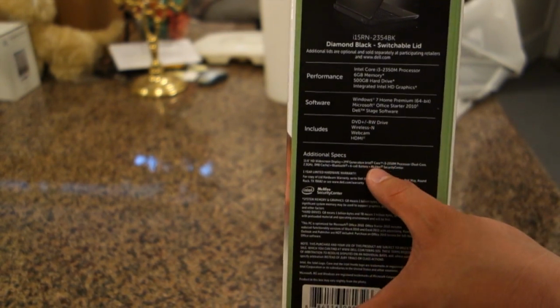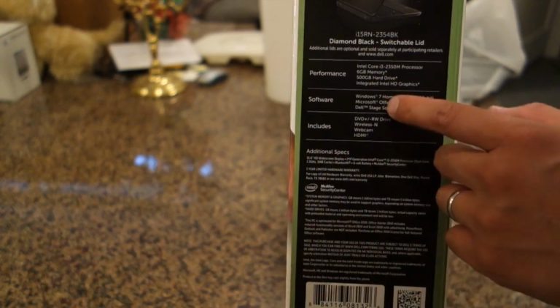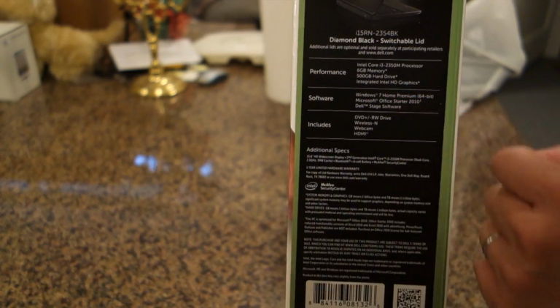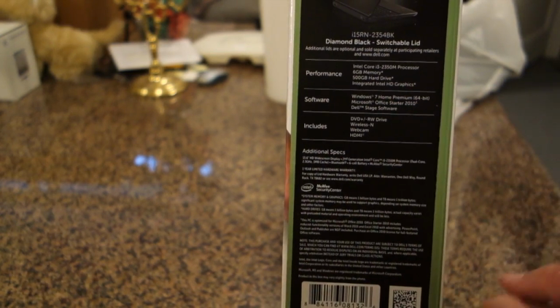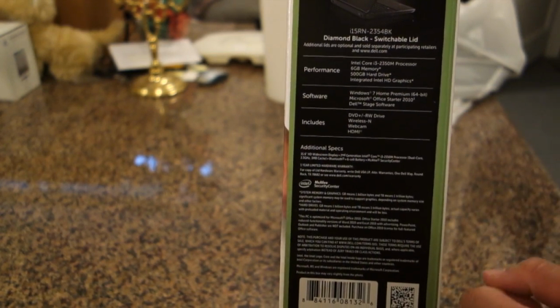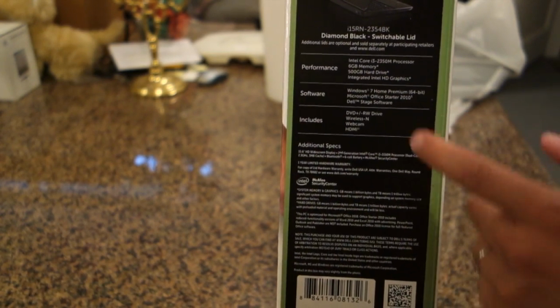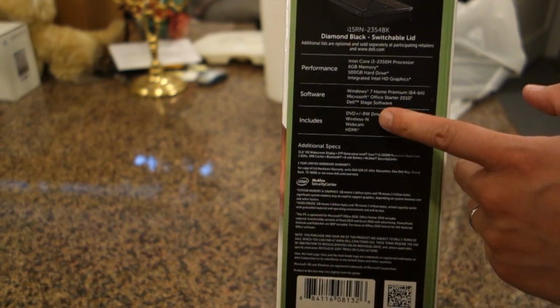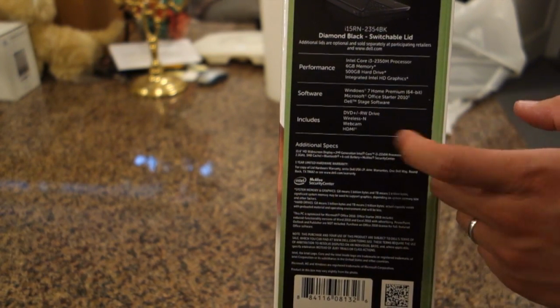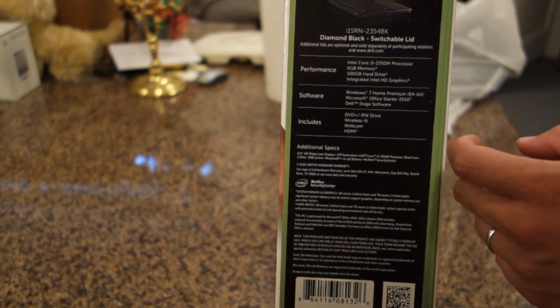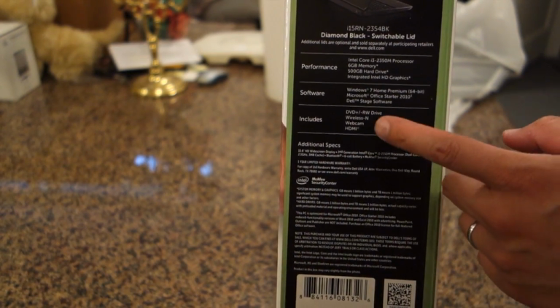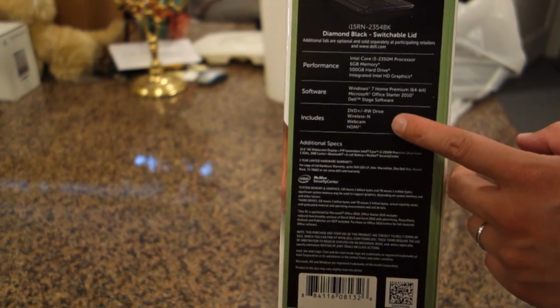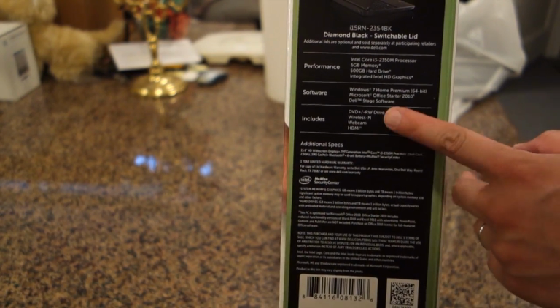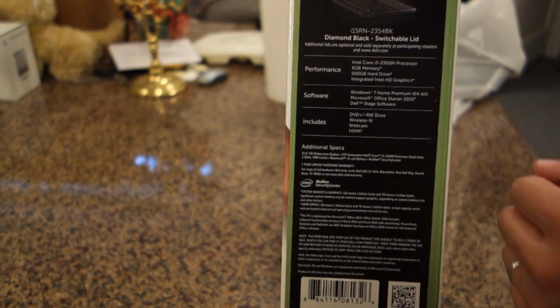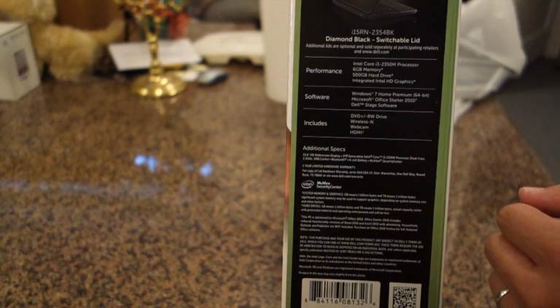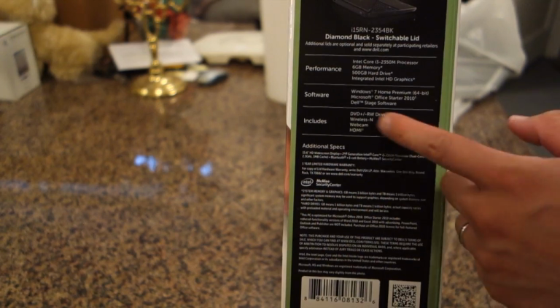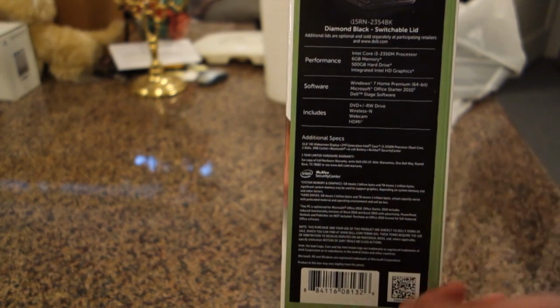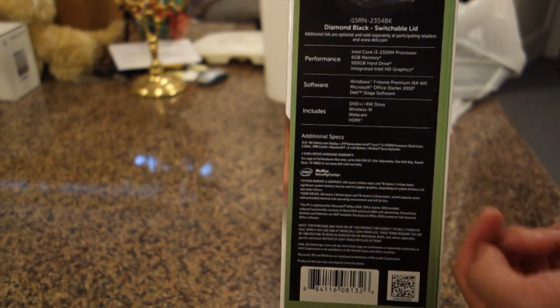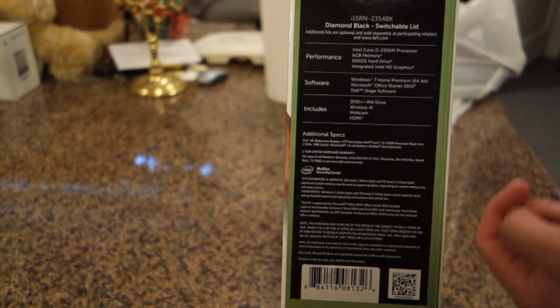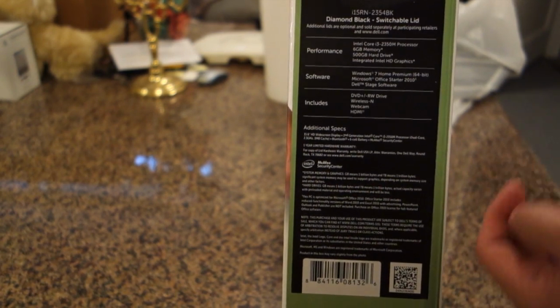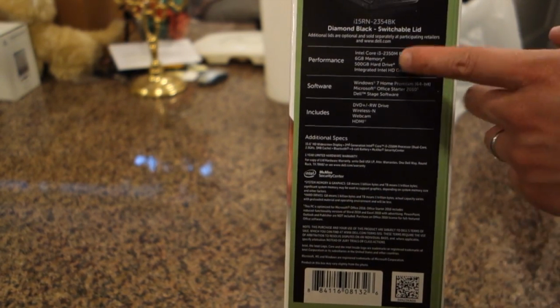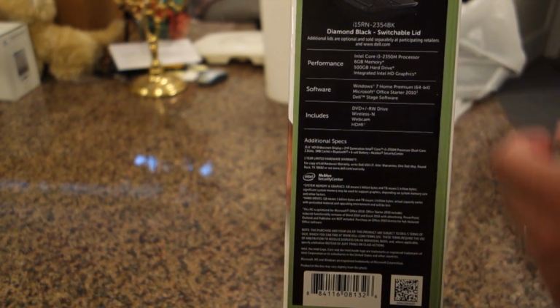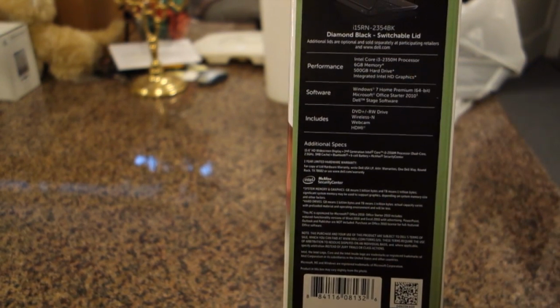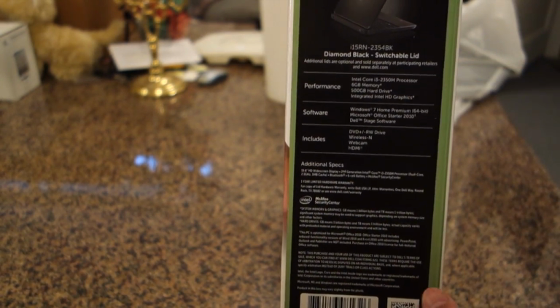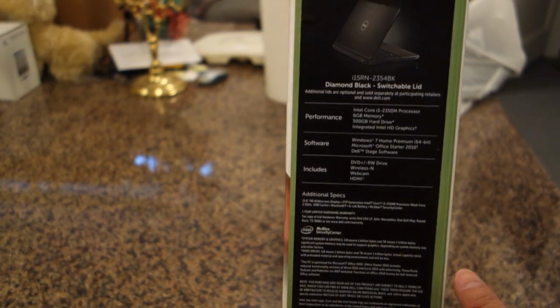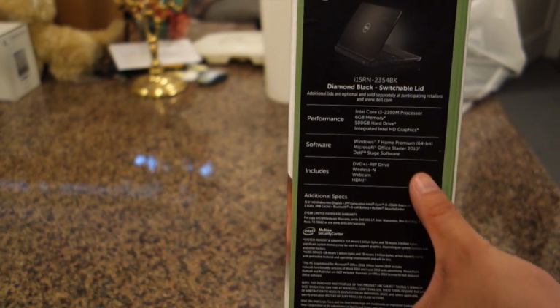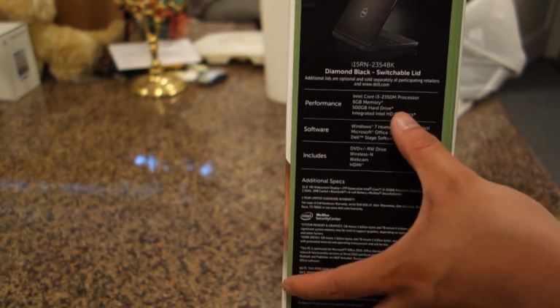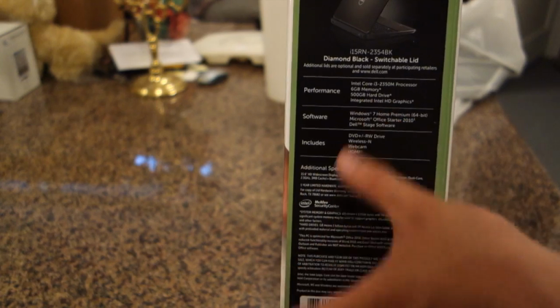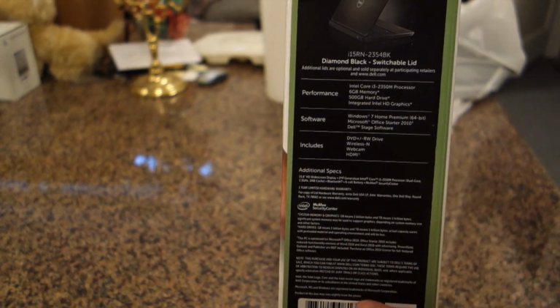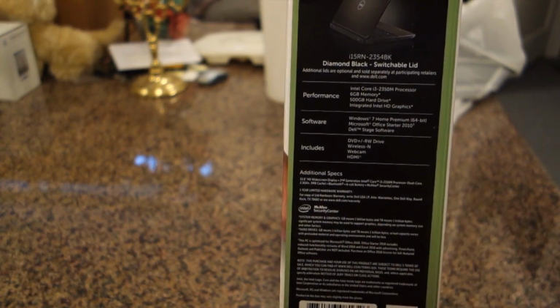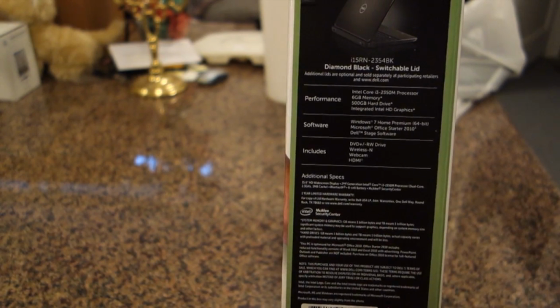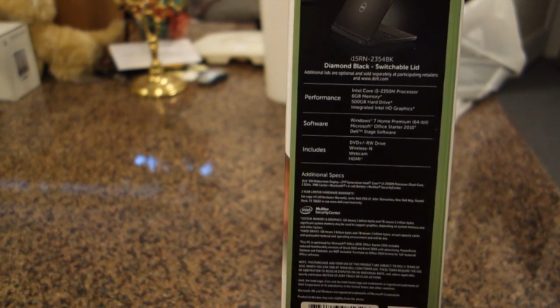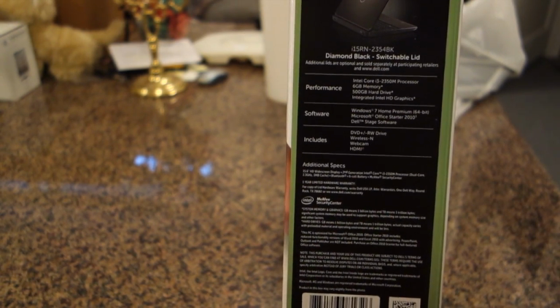It has Windows 7 Home Premium, DVD plus R minus-RW drive, wireless N, a webcam, HDMI out. It's a 500 gigabyte hard drive and it has the integrated Intel HD graphics.